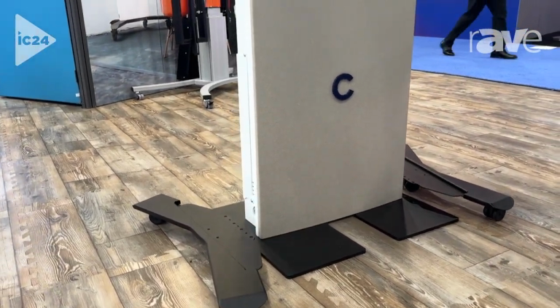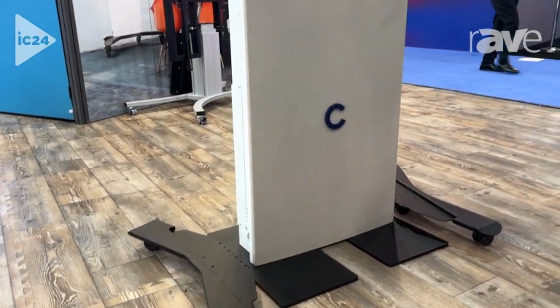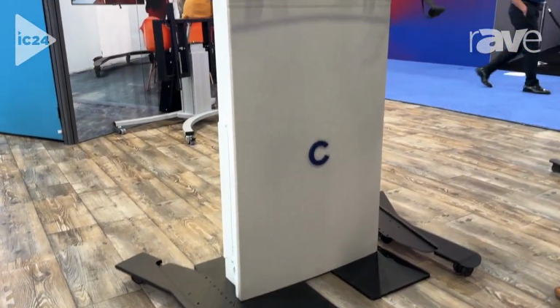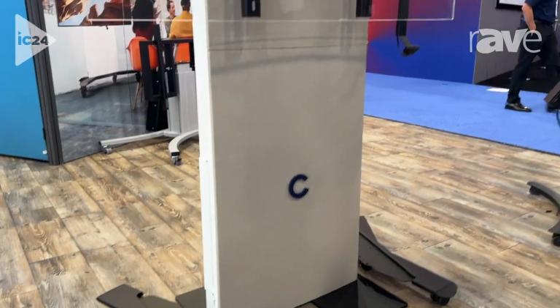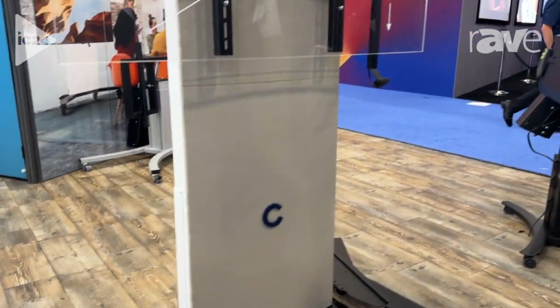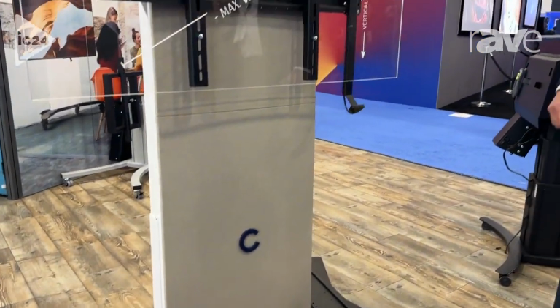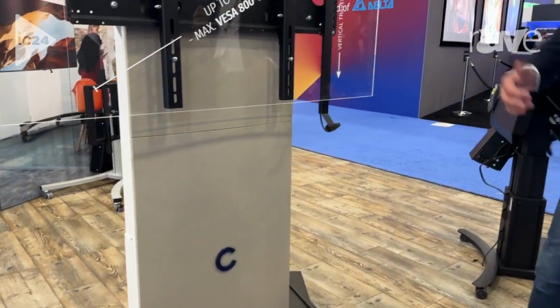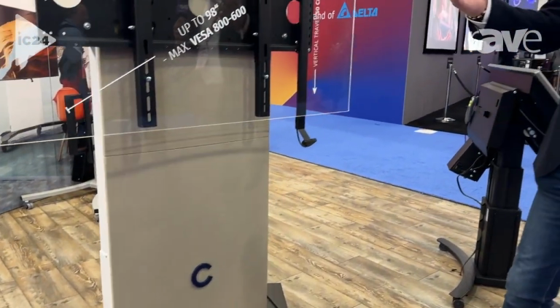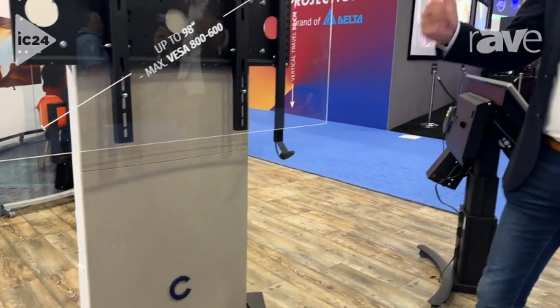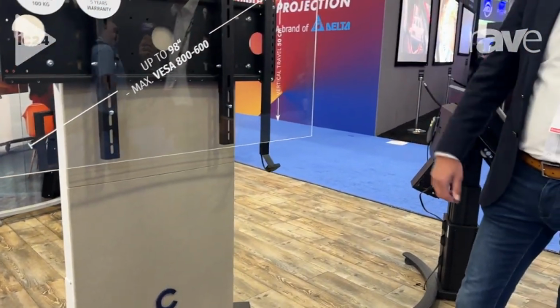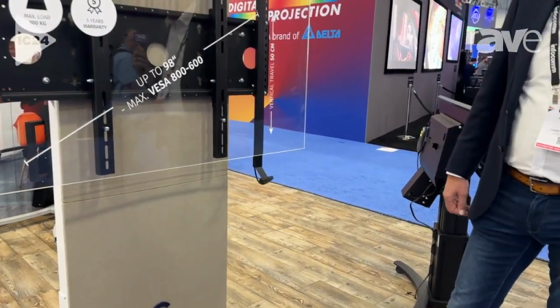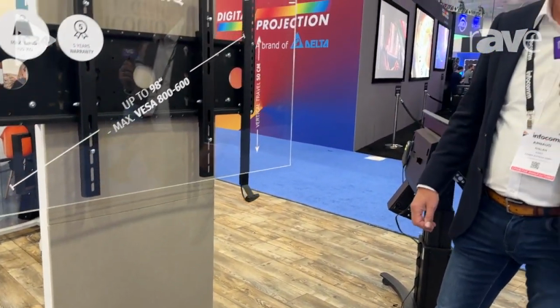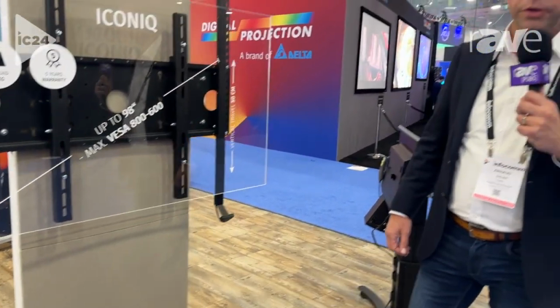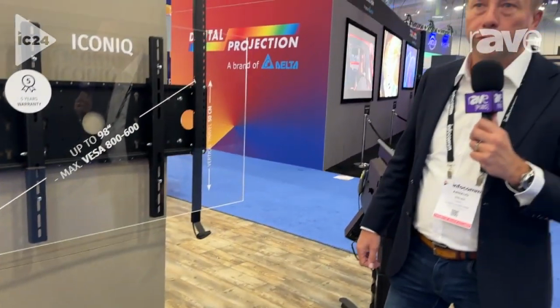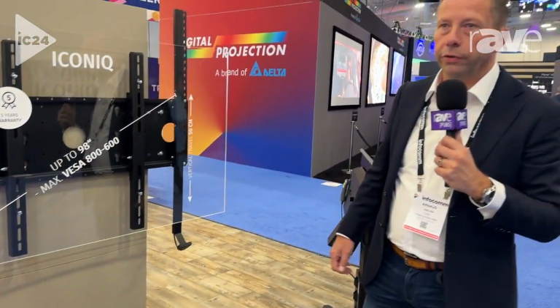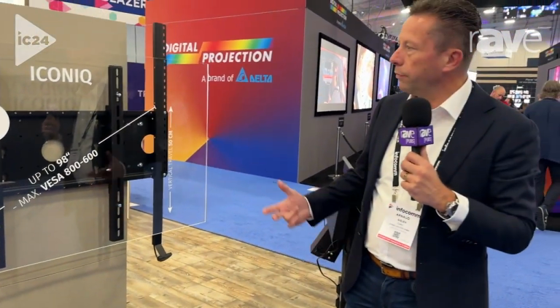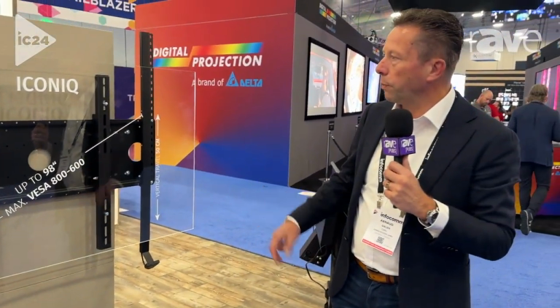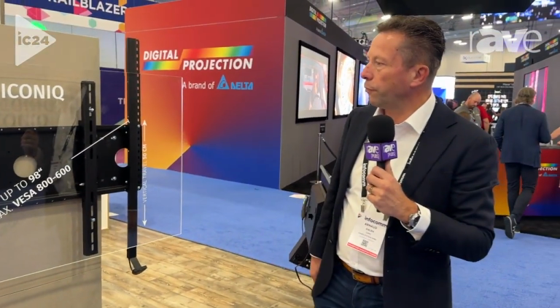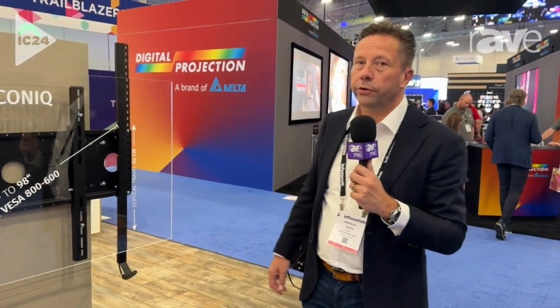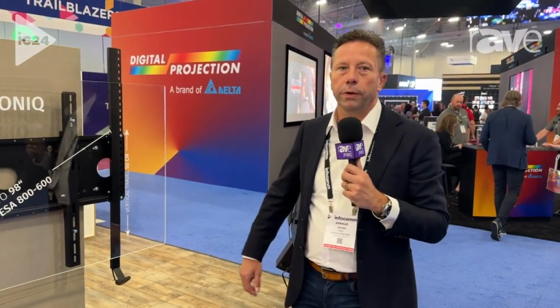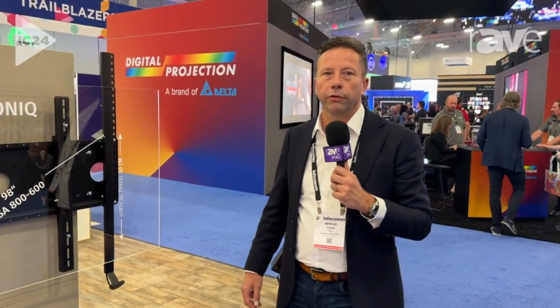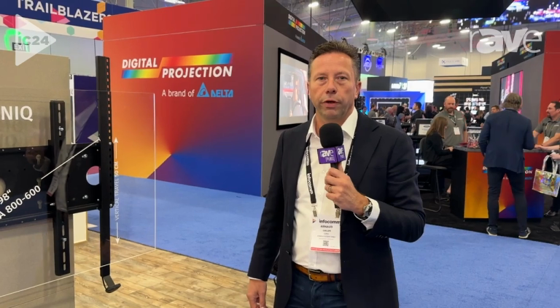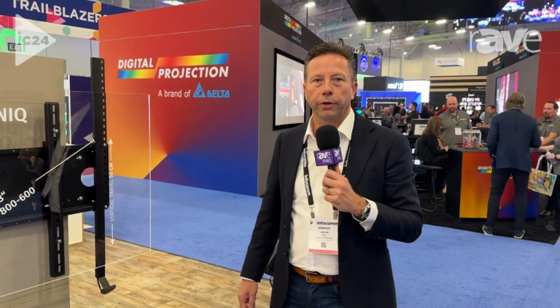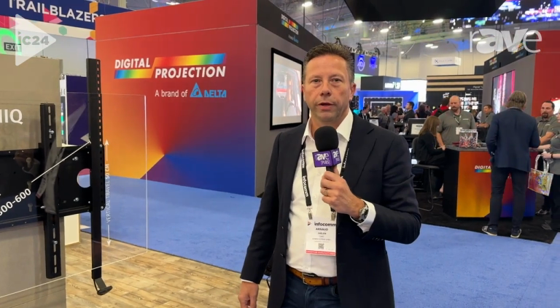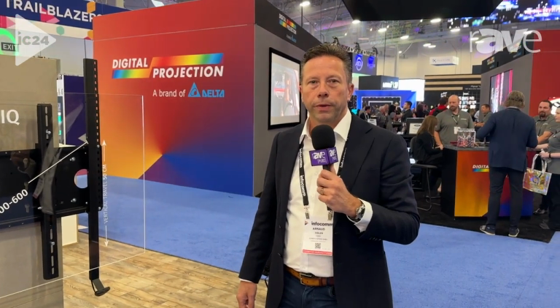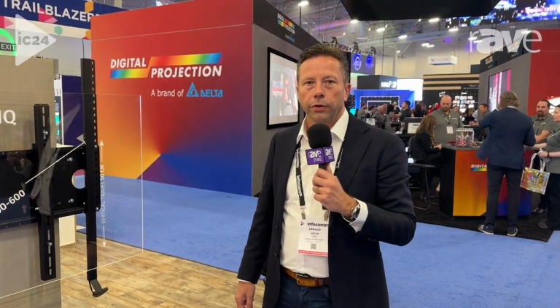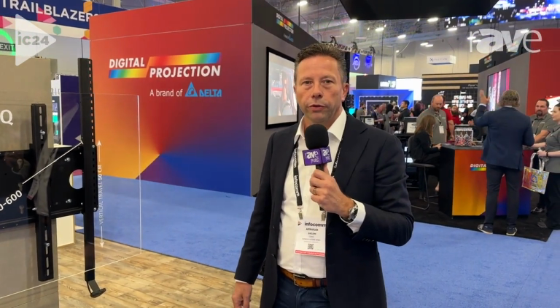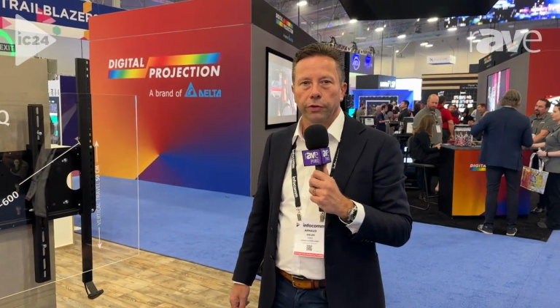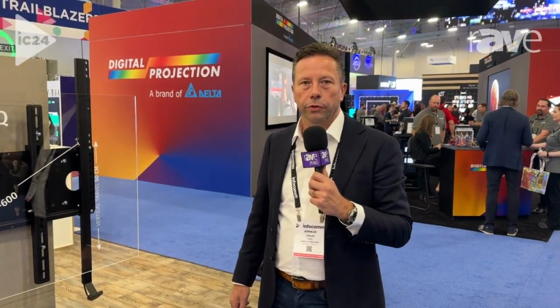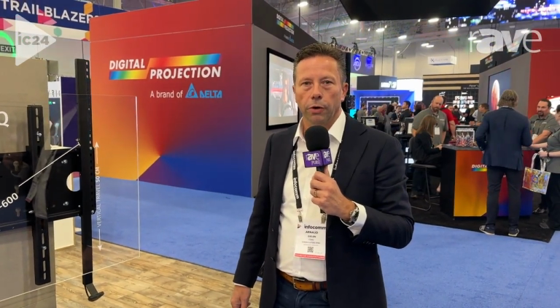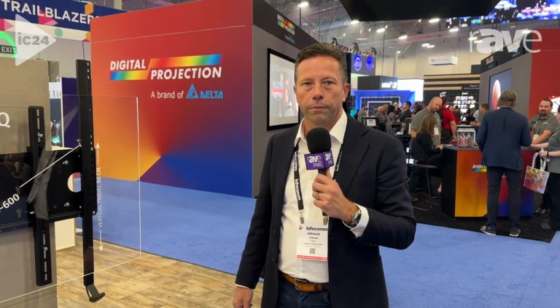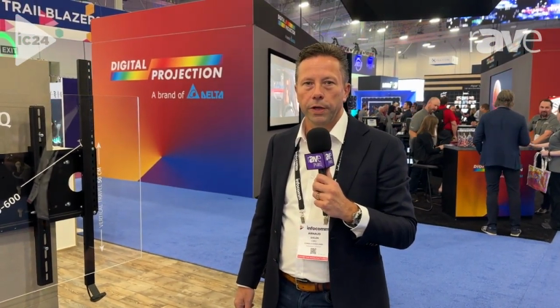Thank you very much, that's all about our Iconic. If you want more information, please visit our website at www.conansystems.com. Thank you.